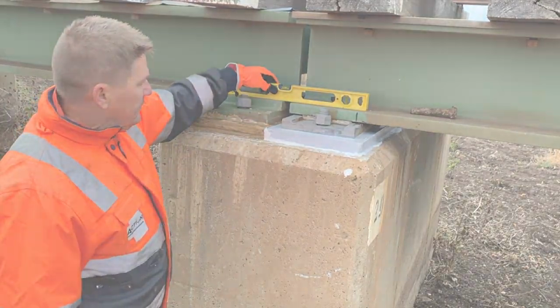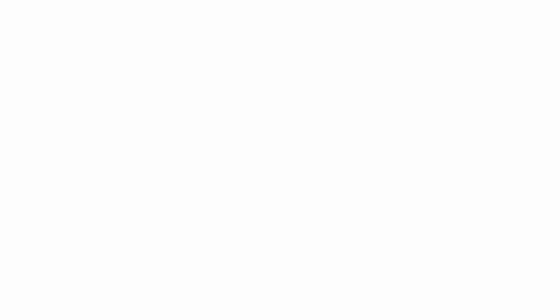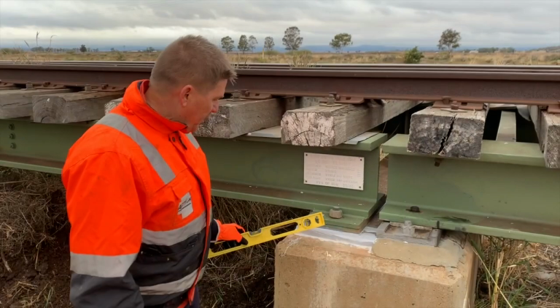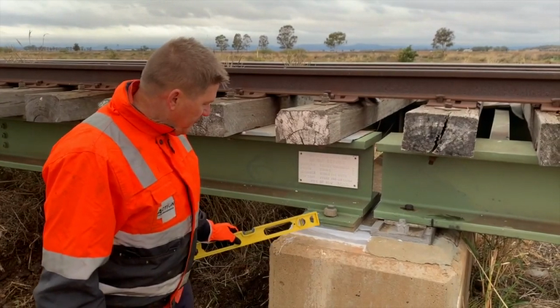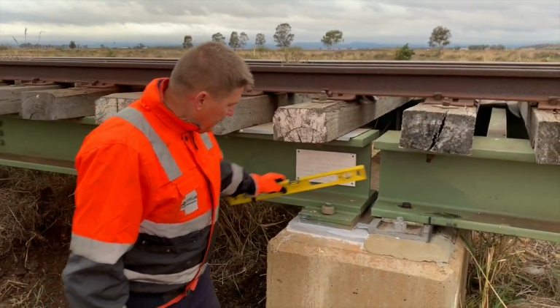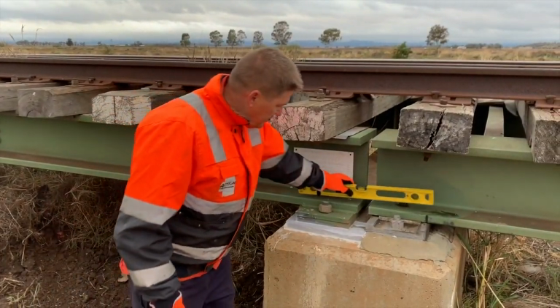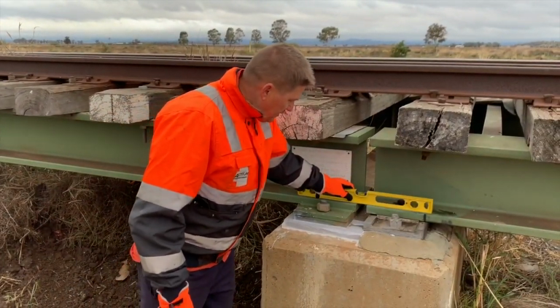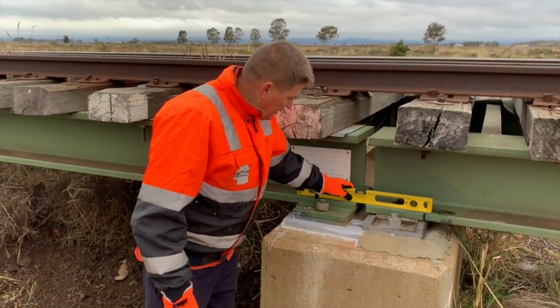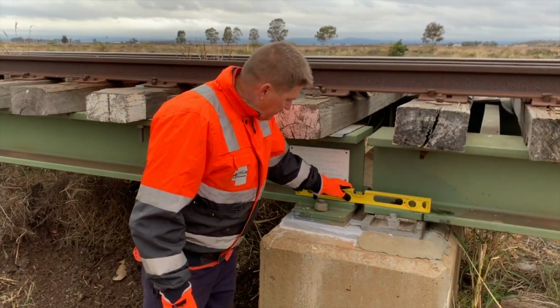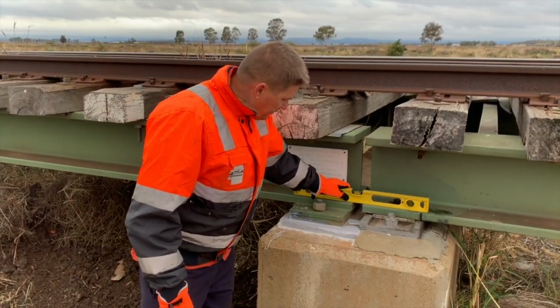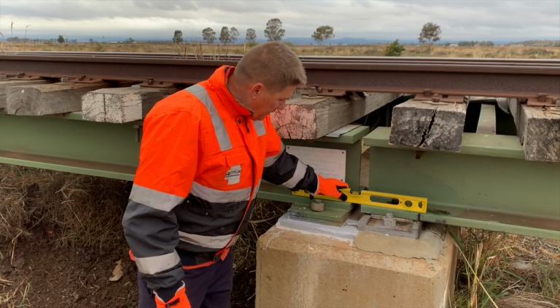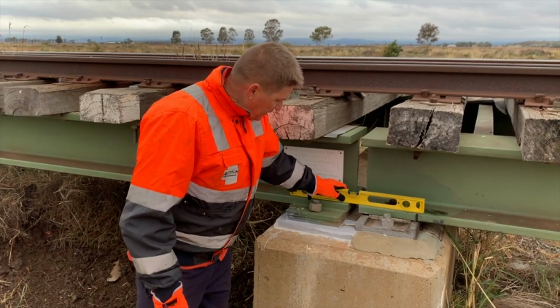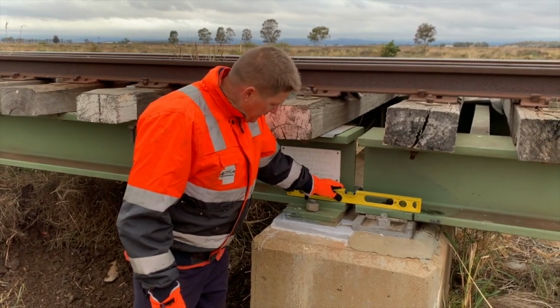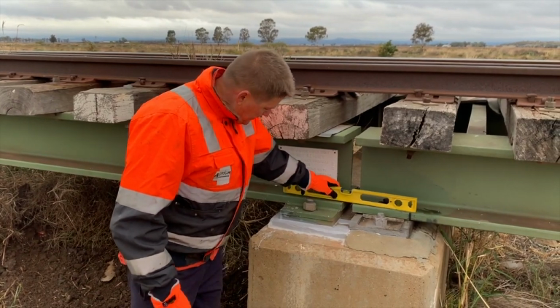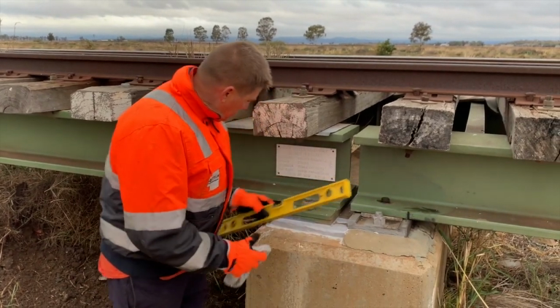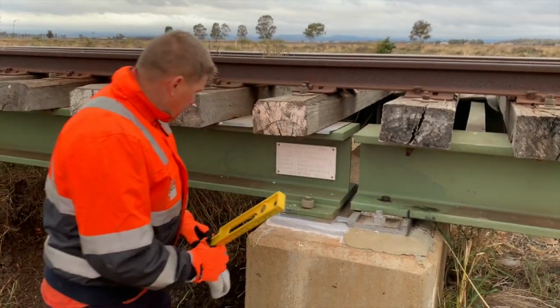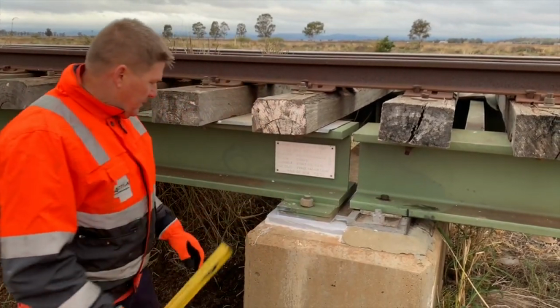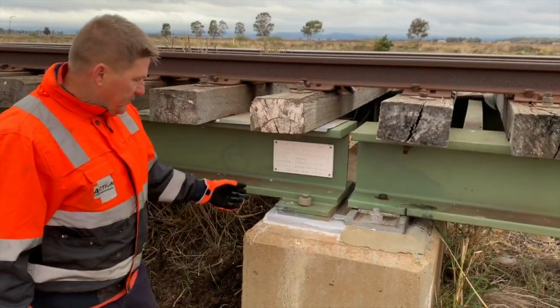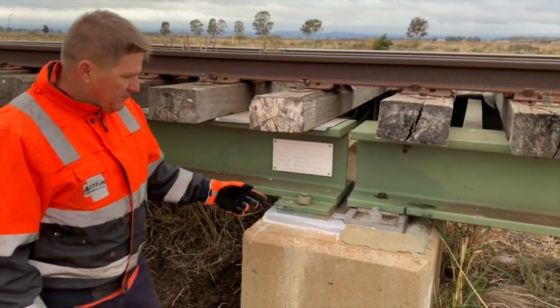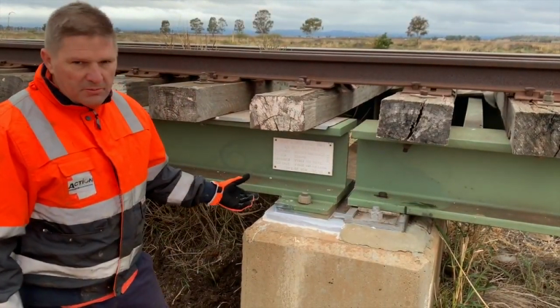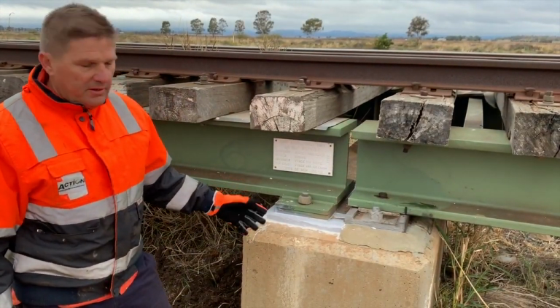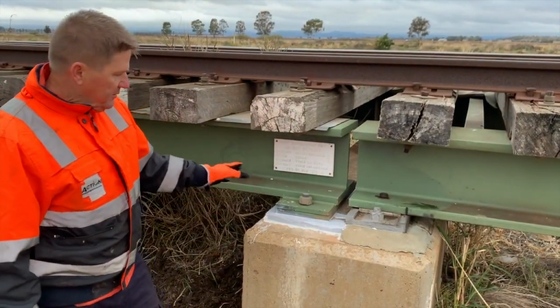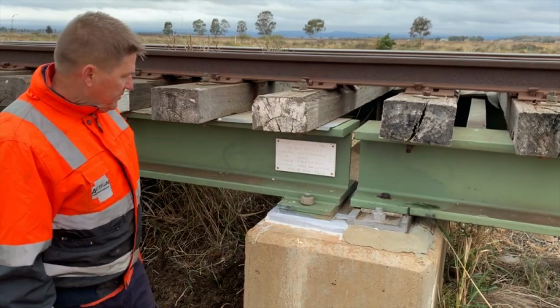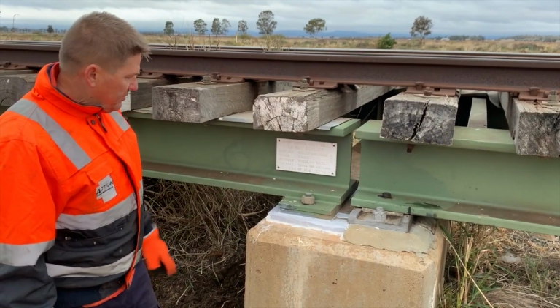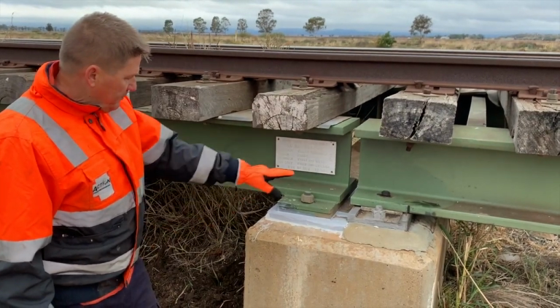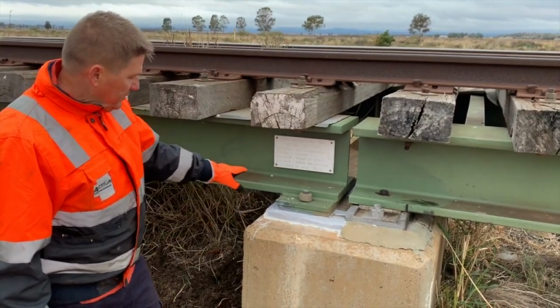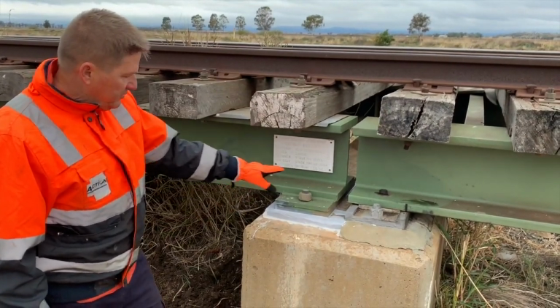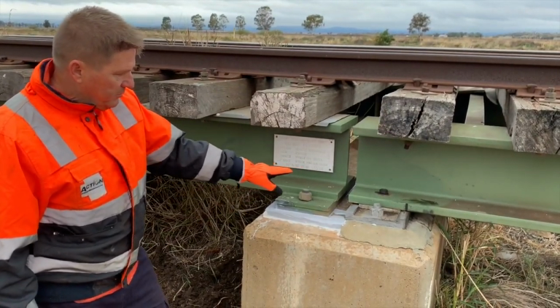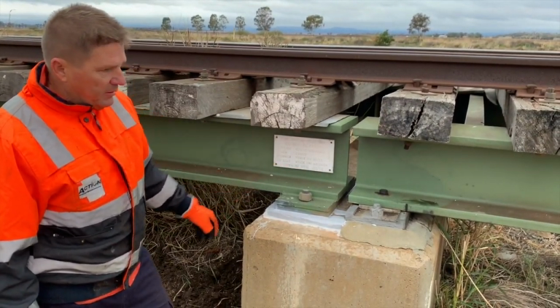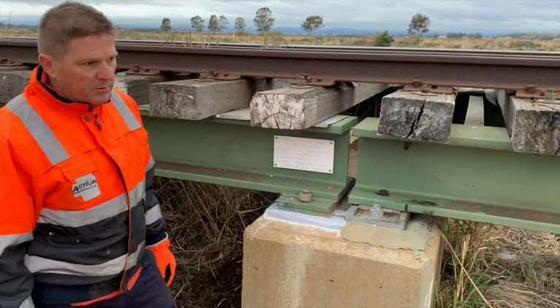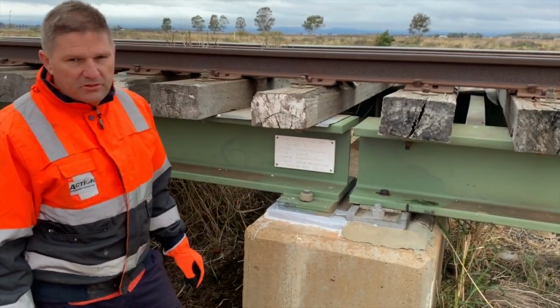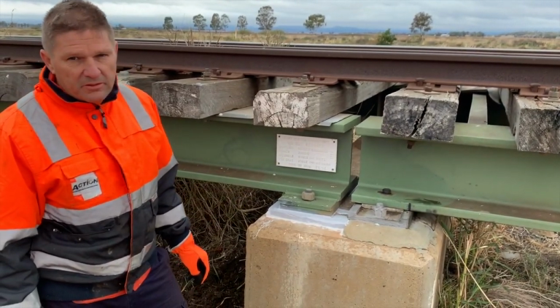This is the other pad that's been replaced — perfectly aligned now. There was a 10mm discrepancy and now it's absolutely flush at the bottom flanges of the girders.